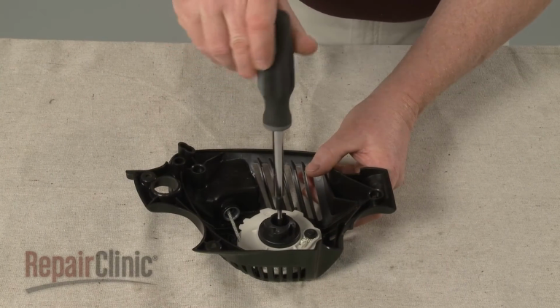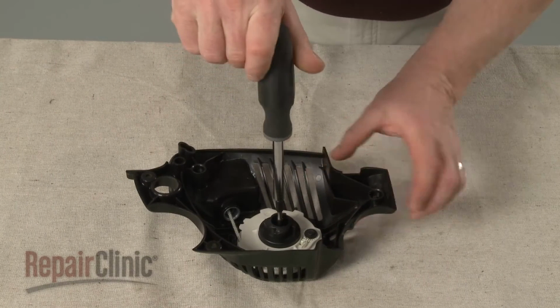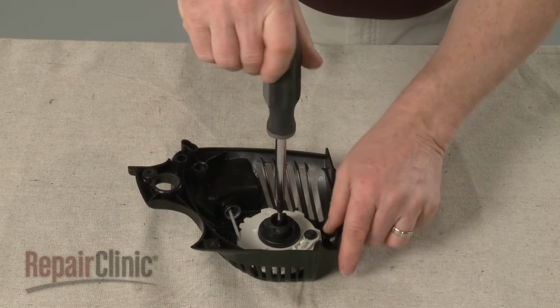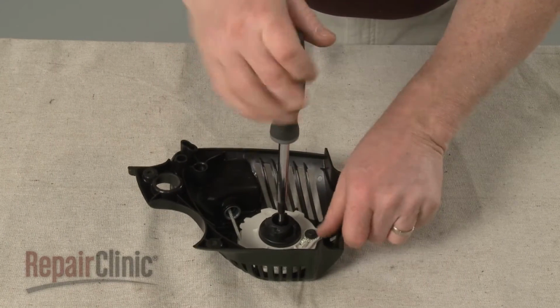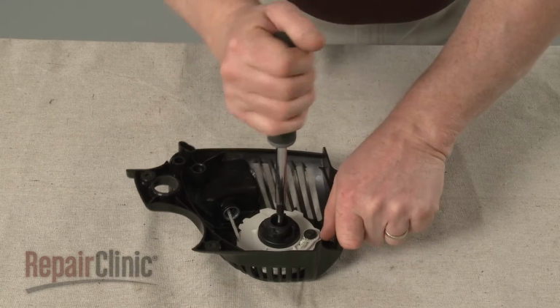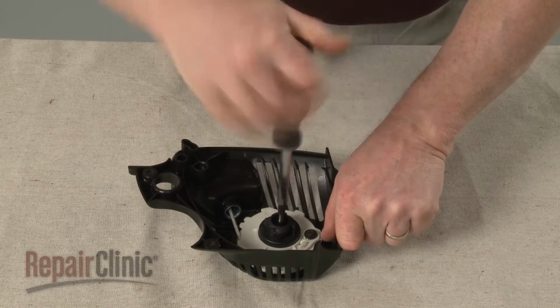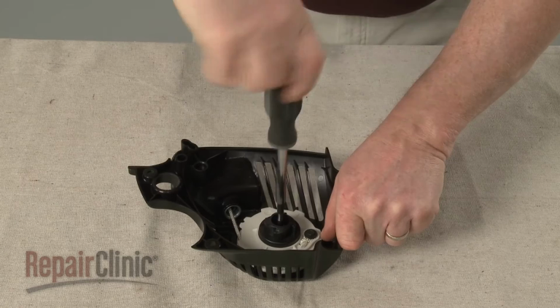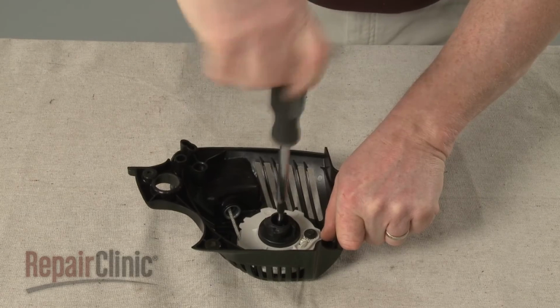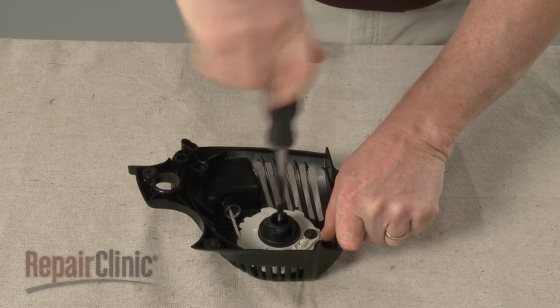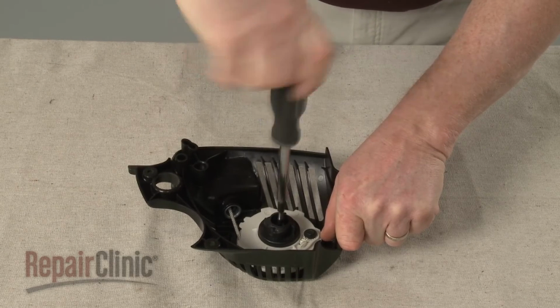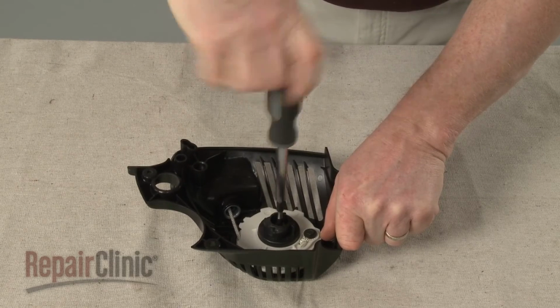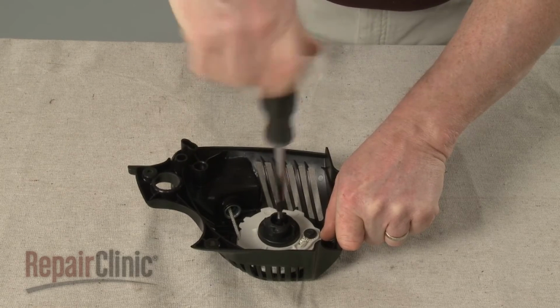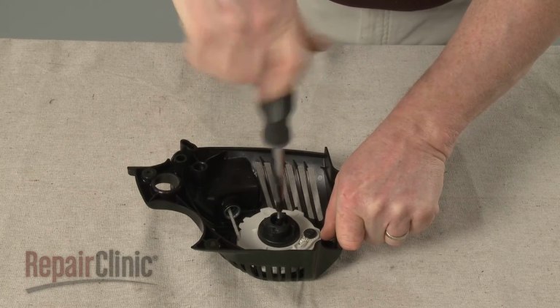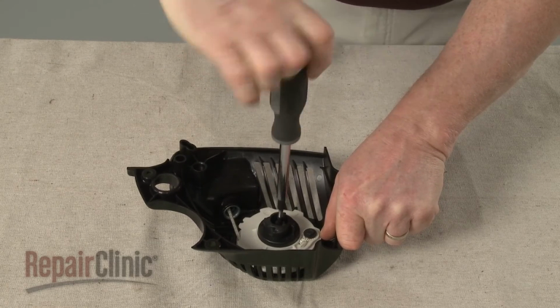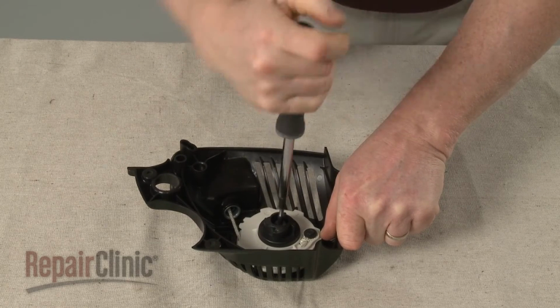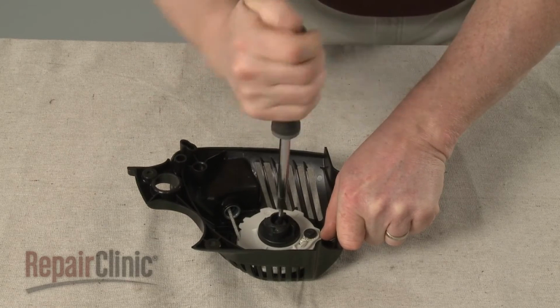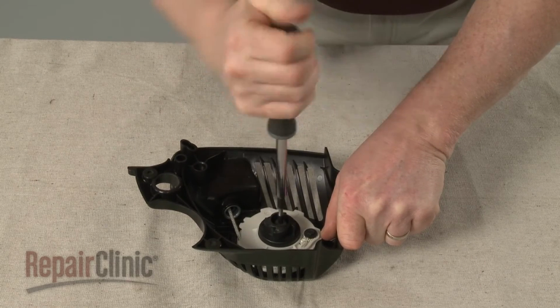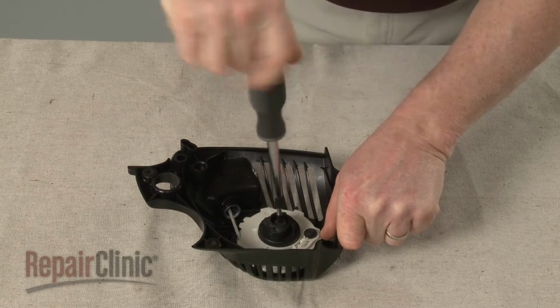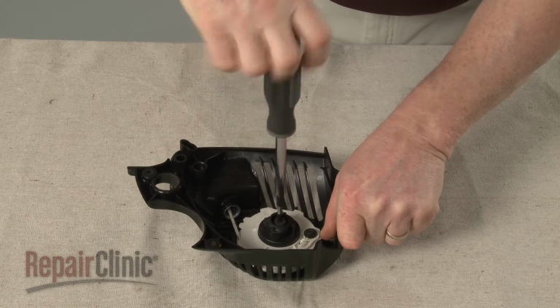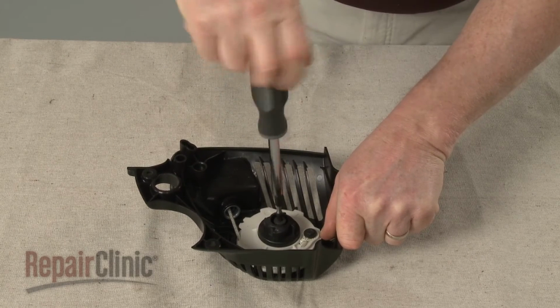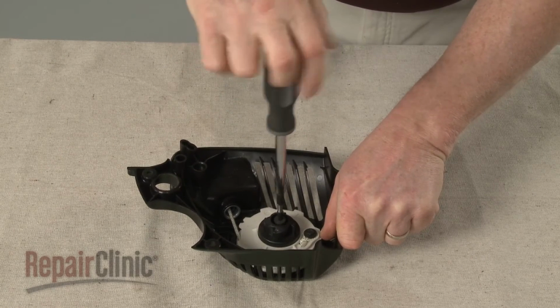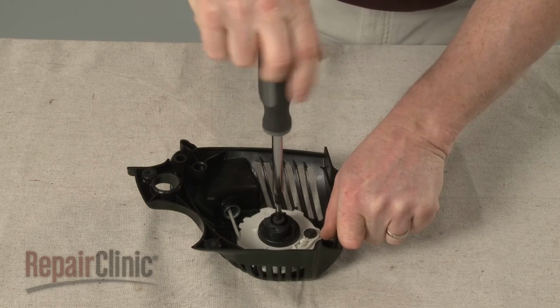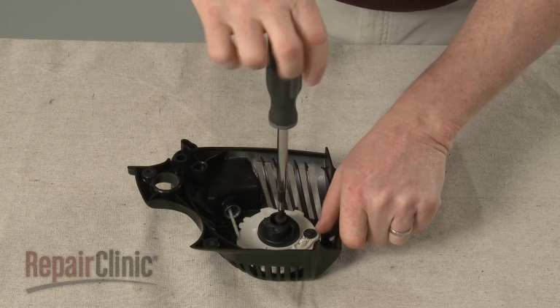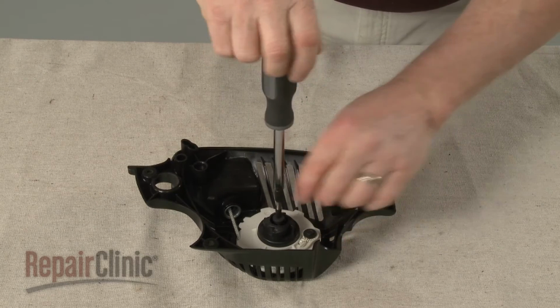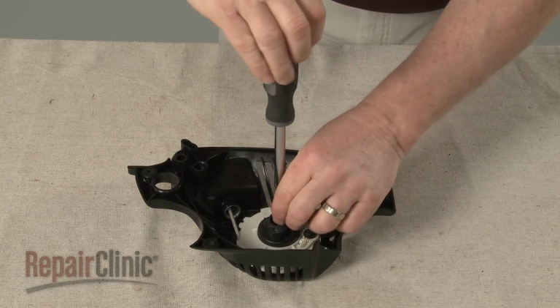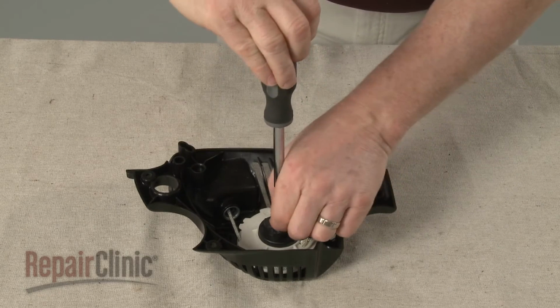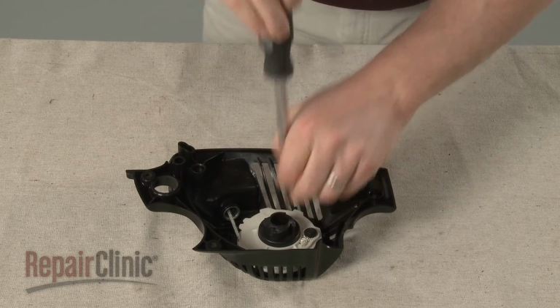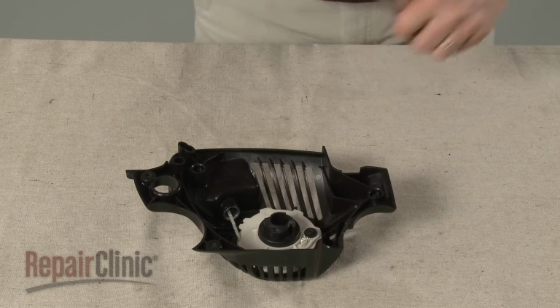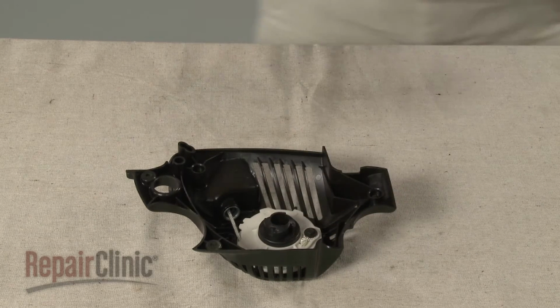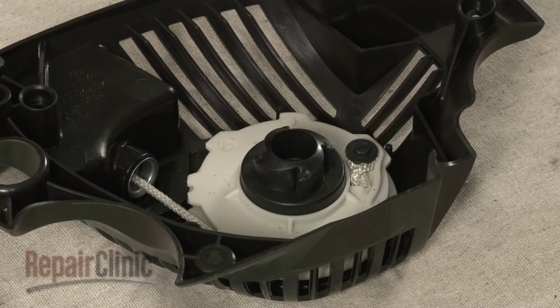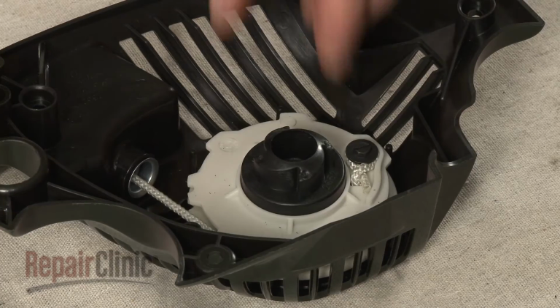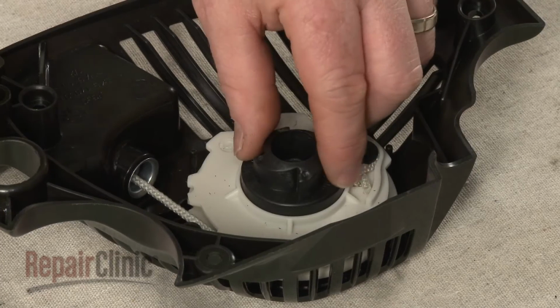Remove the mounting screws securing the drive gear and pulley assembly. With the screw removed, lift off the old drive gear.